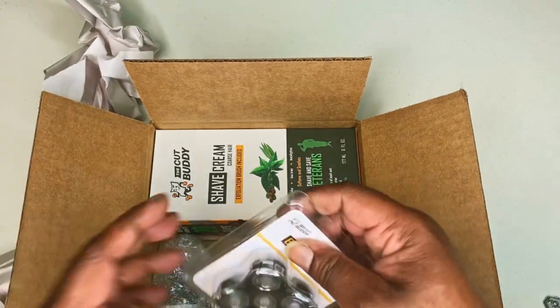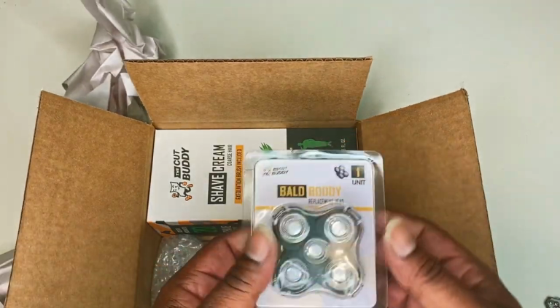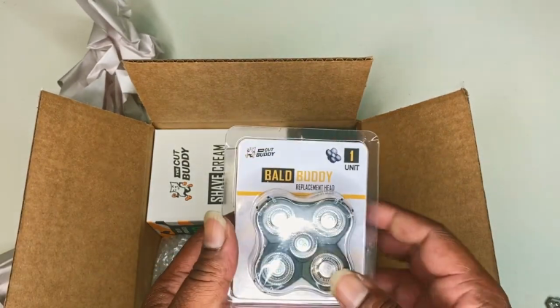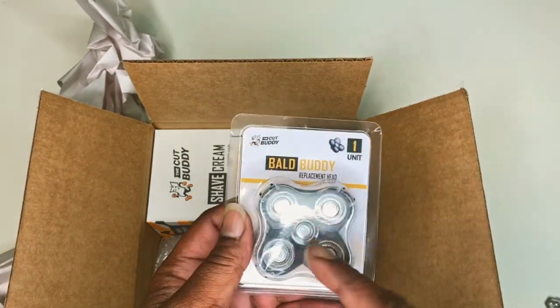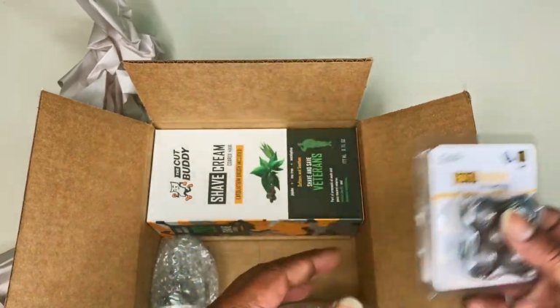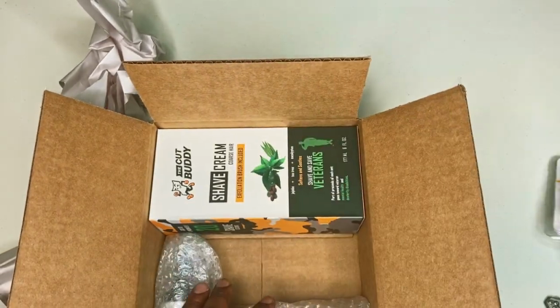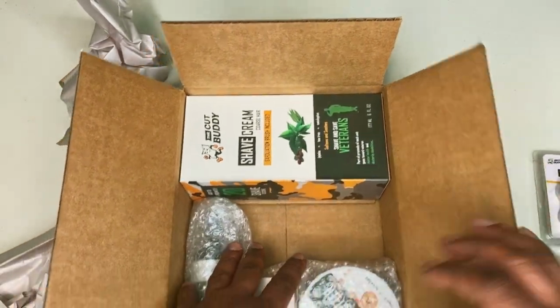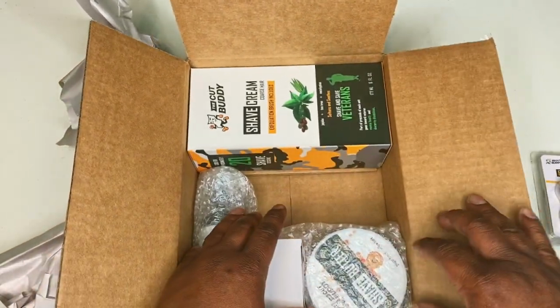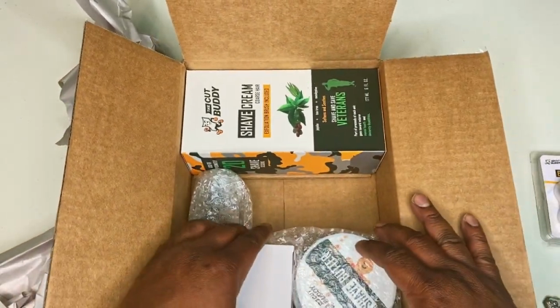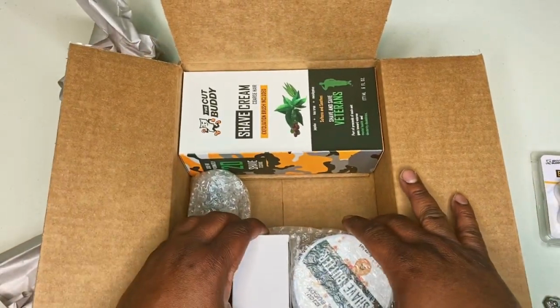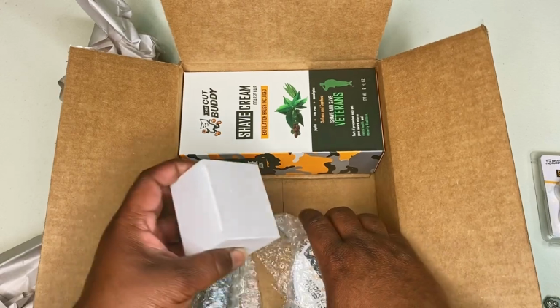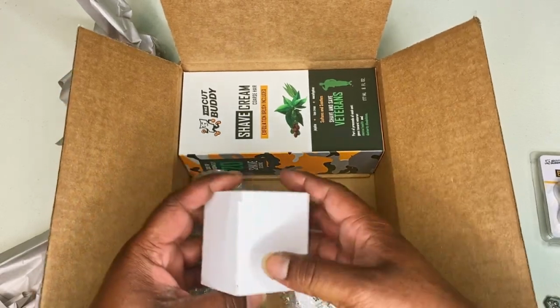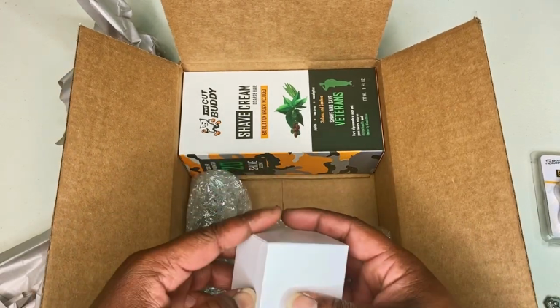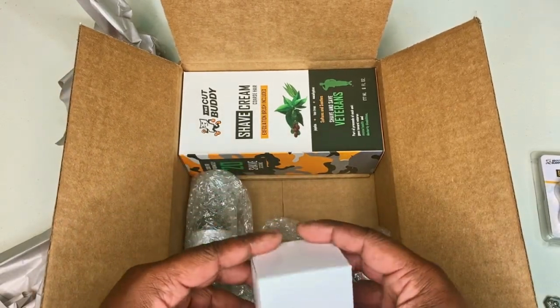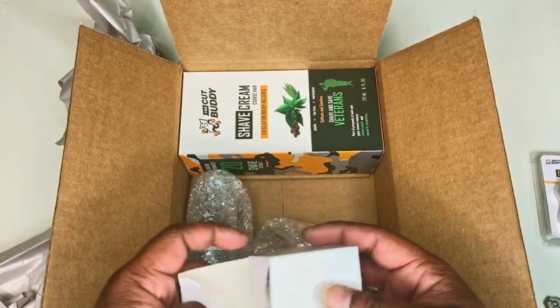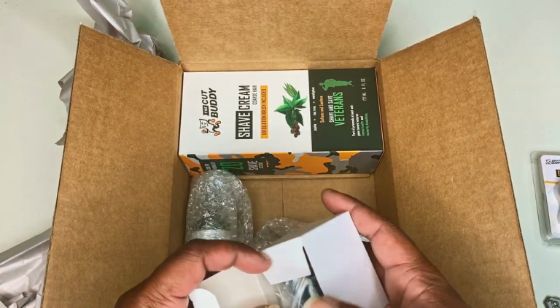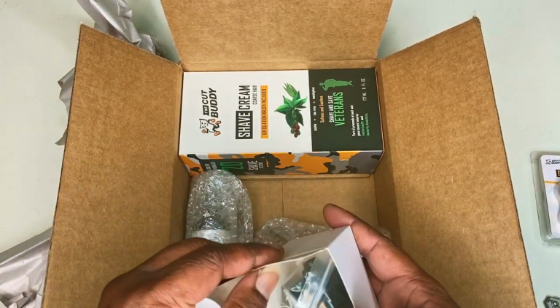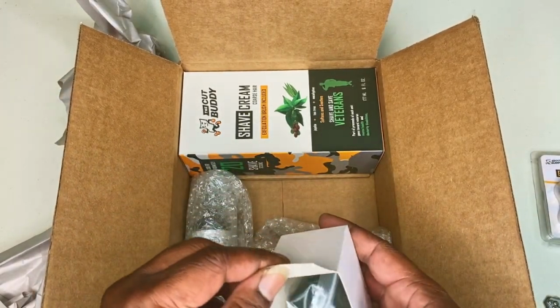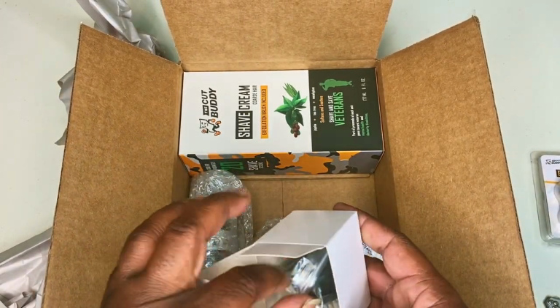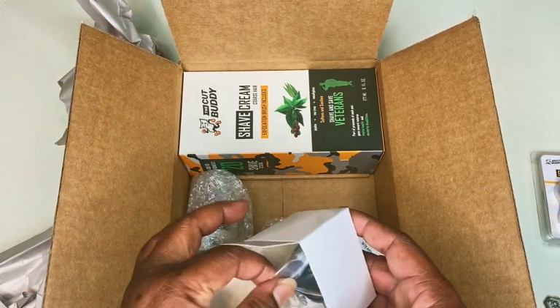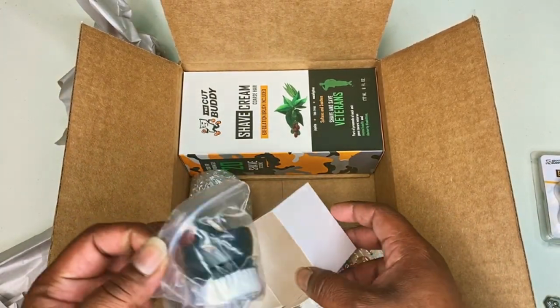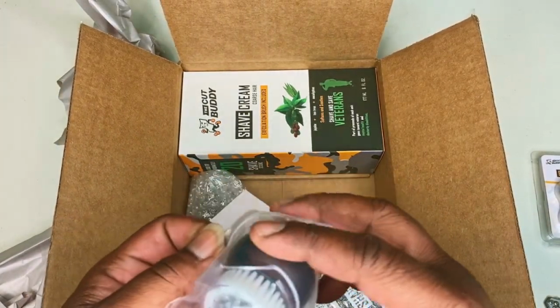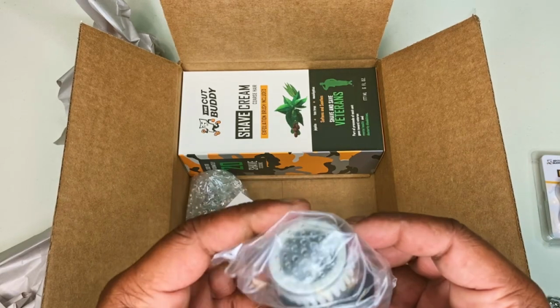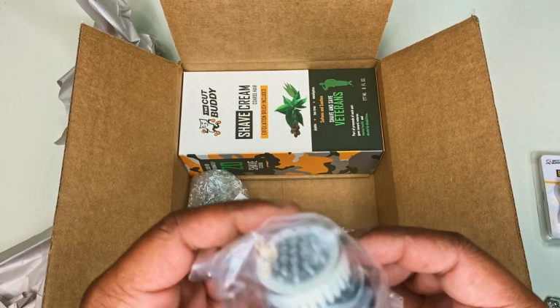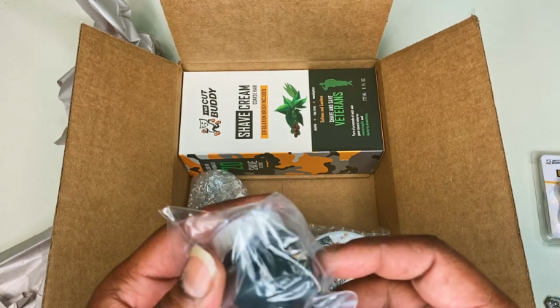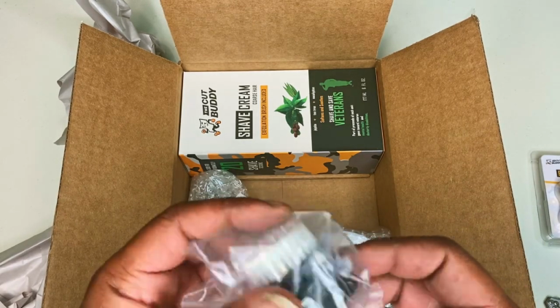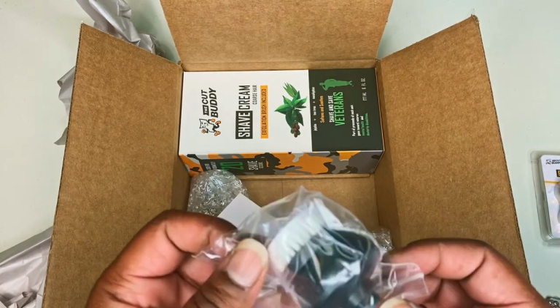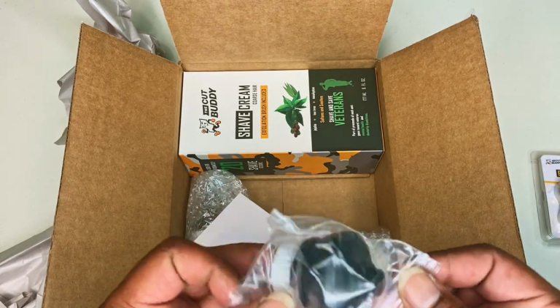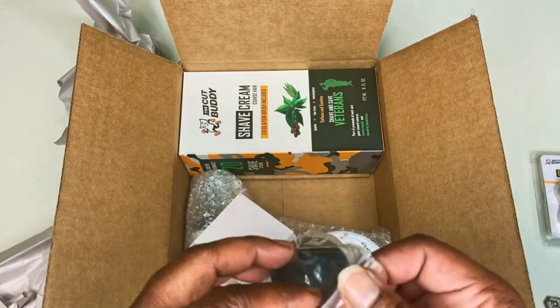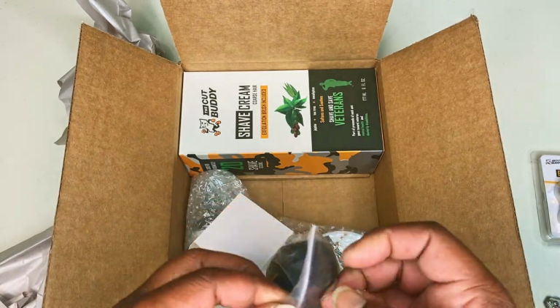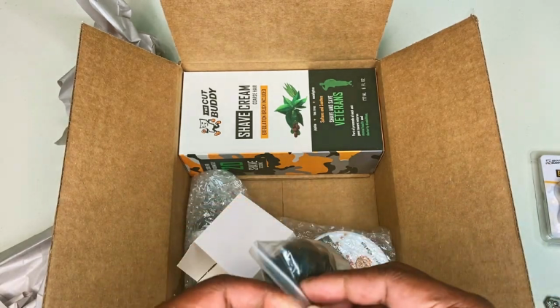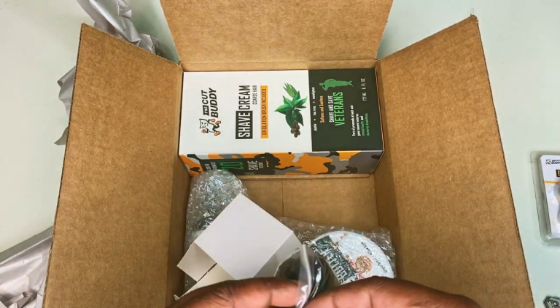So we got a new head for our Bald Buddy. We also got an exfoliation attachment which connects to the Bald Buddy. Be careful with that — don't press too hard and stay in one spot too long.